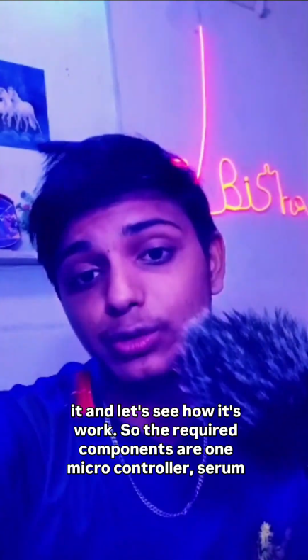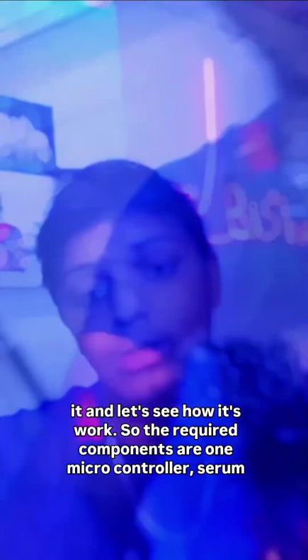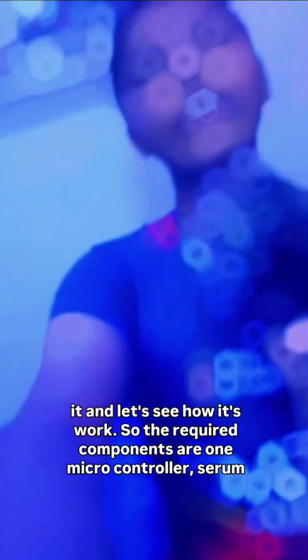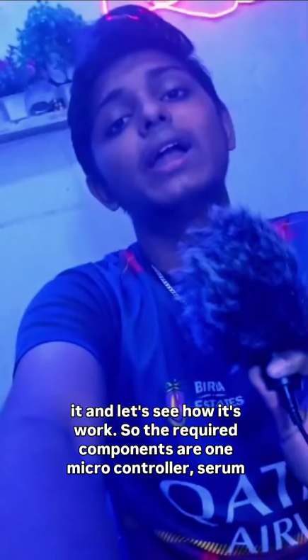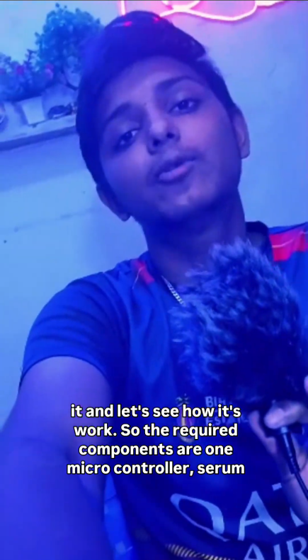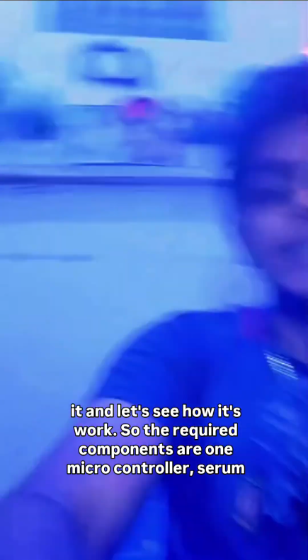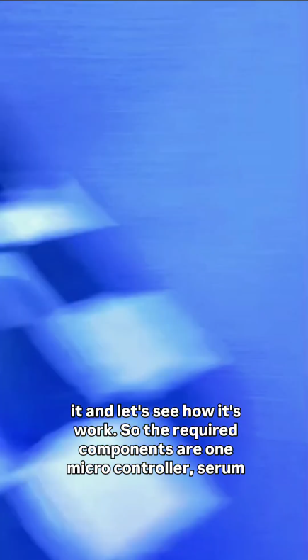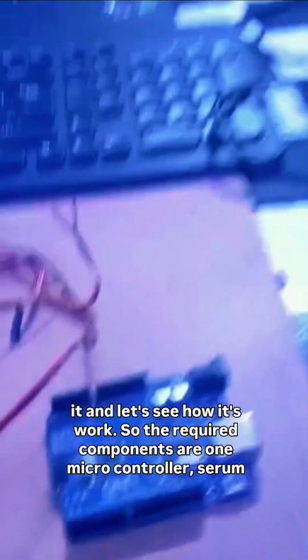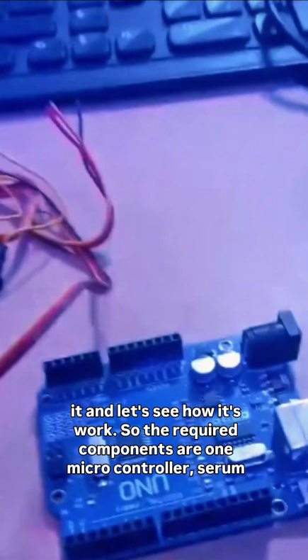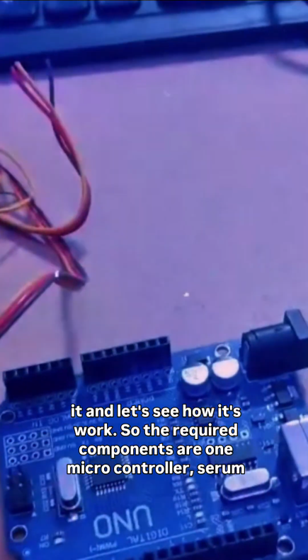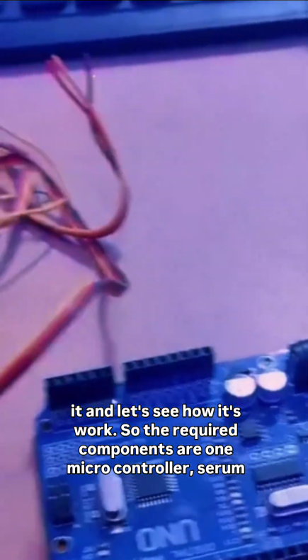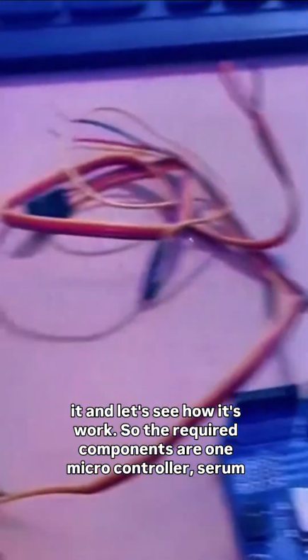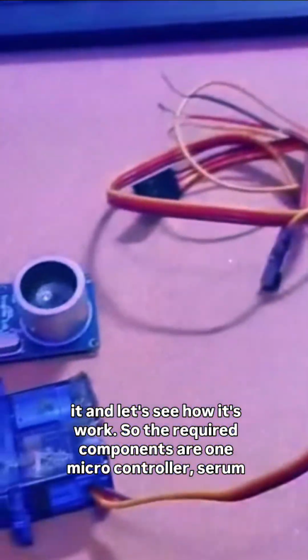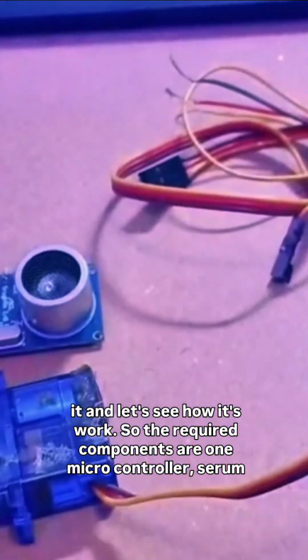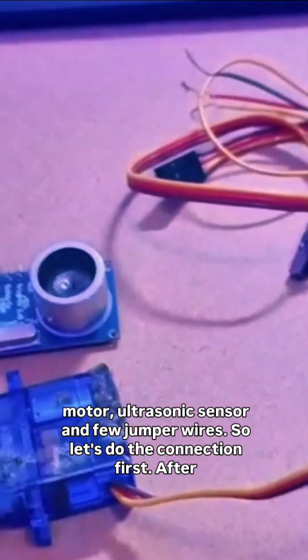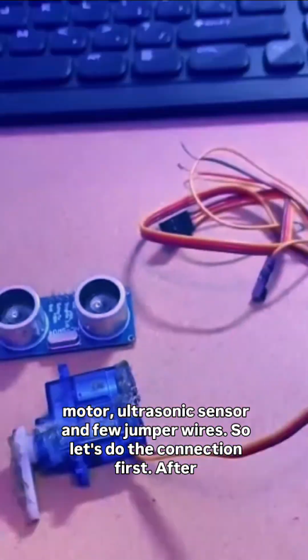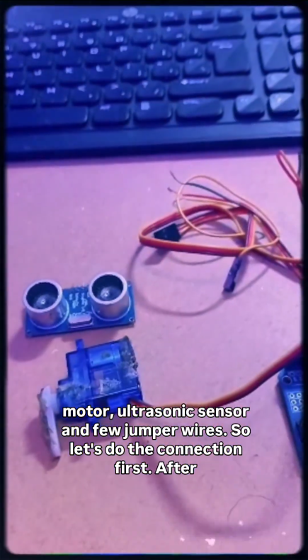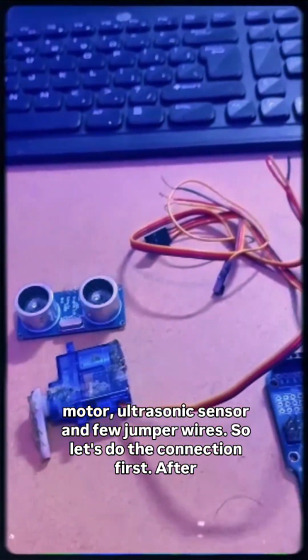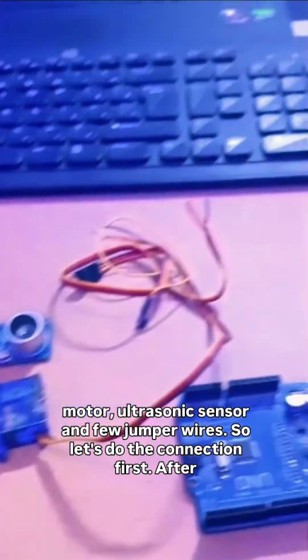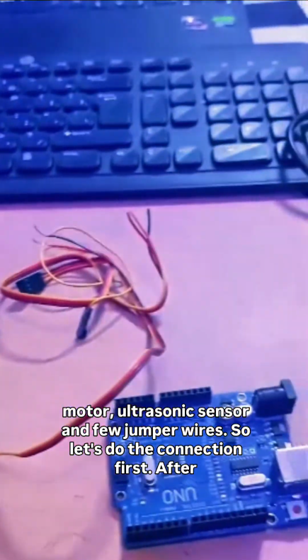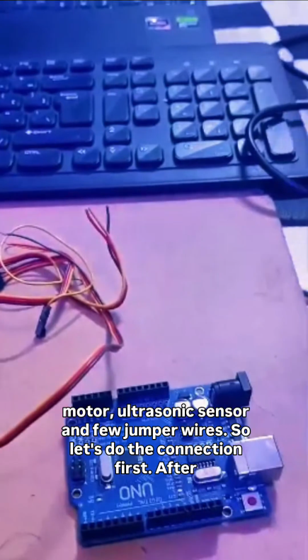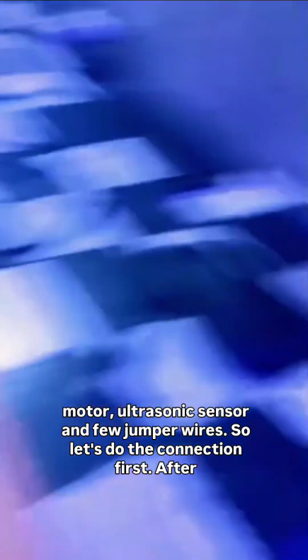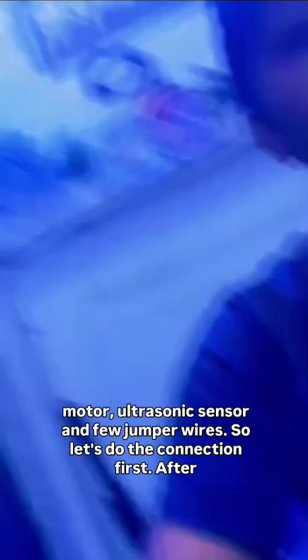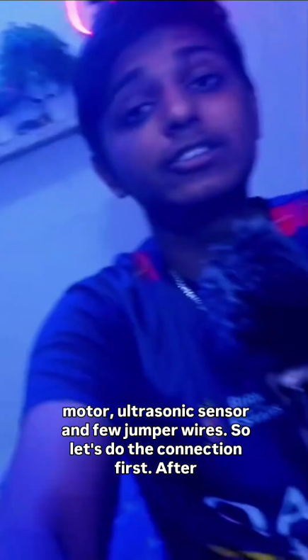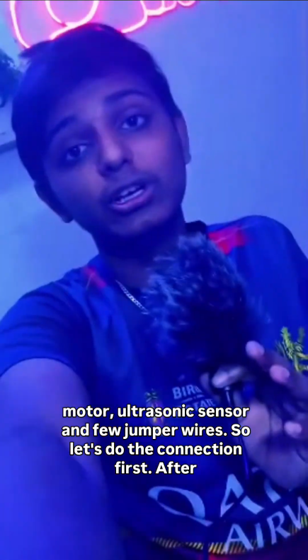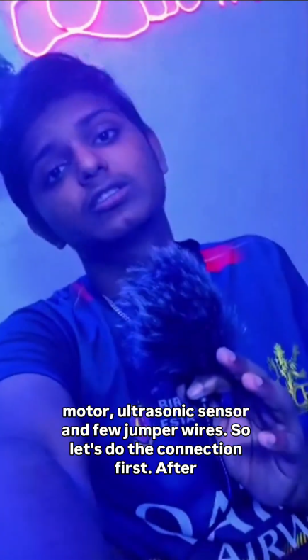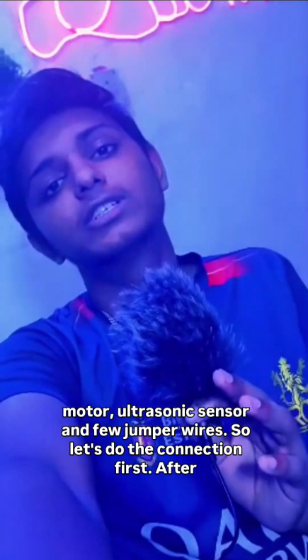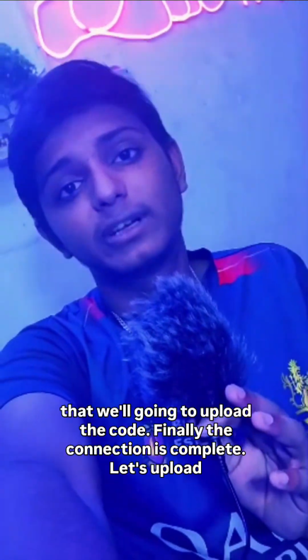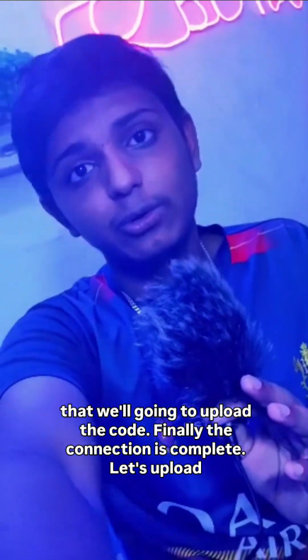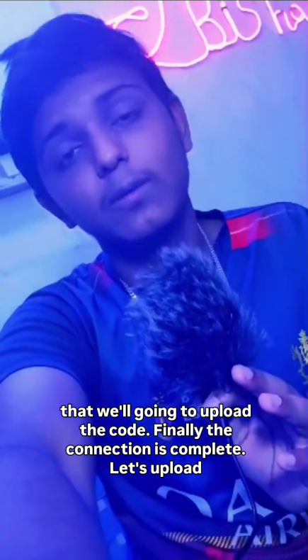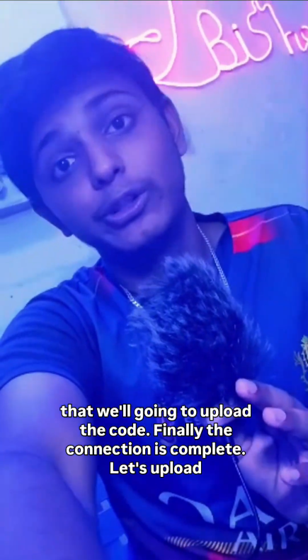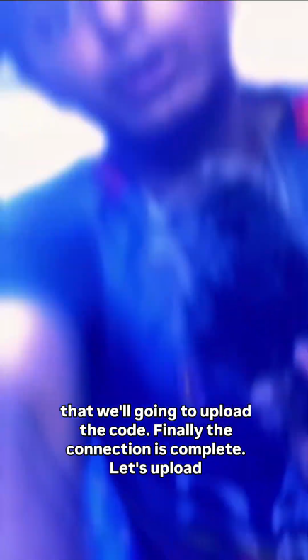The required components are one microcontroller, servo motor, ultrasonic sensor, and a few jumper wires. Let's do the connection first, and after that we will upload the code.